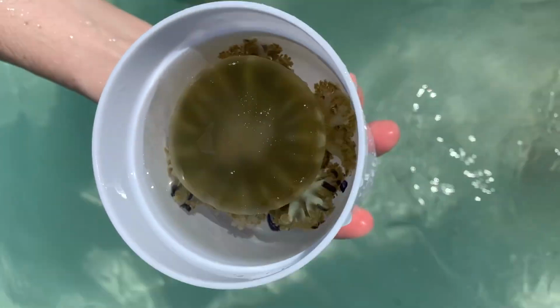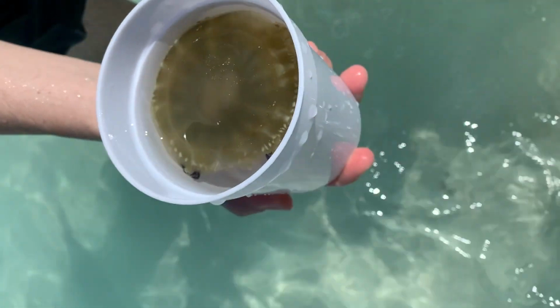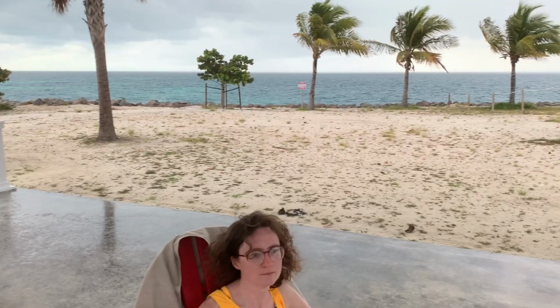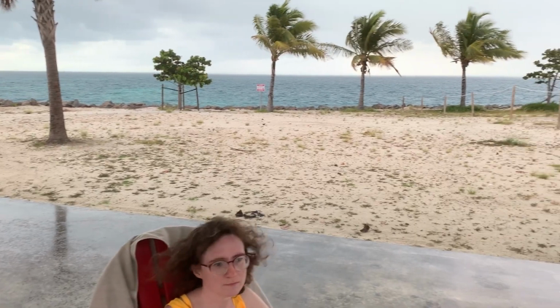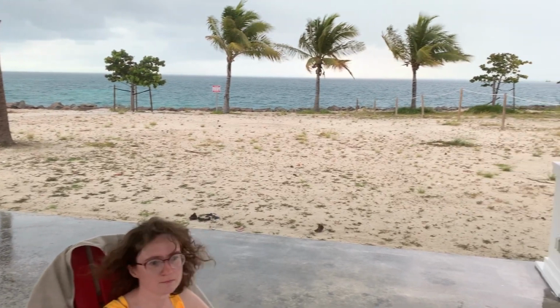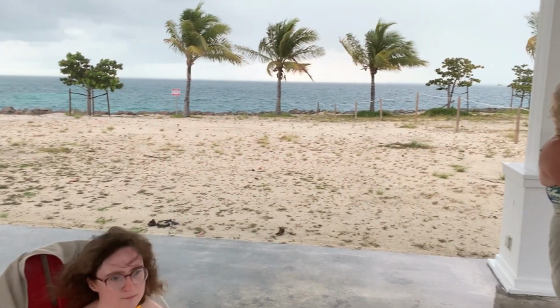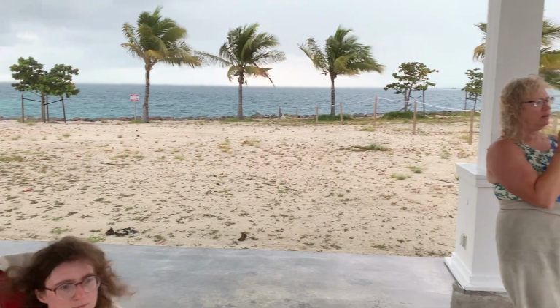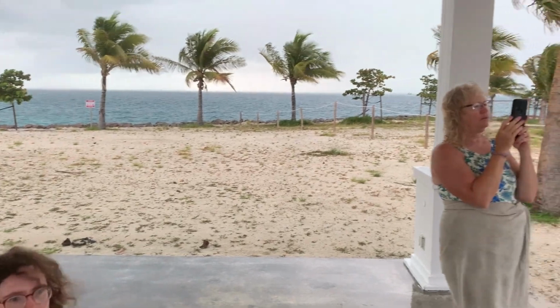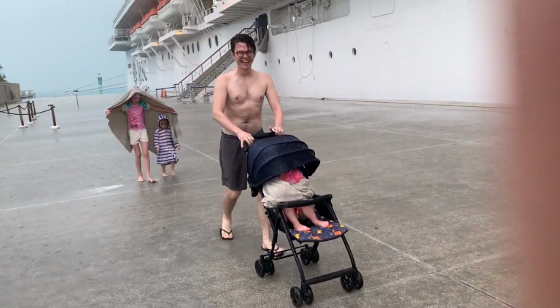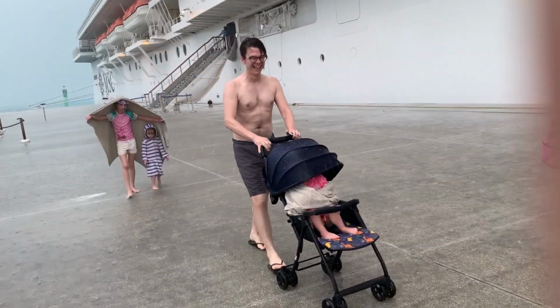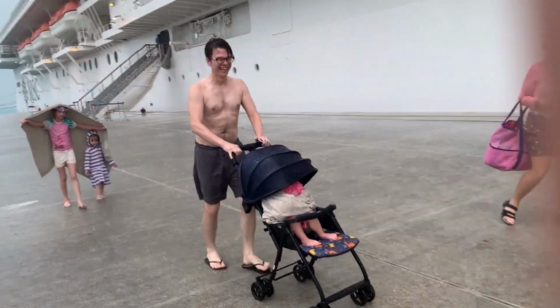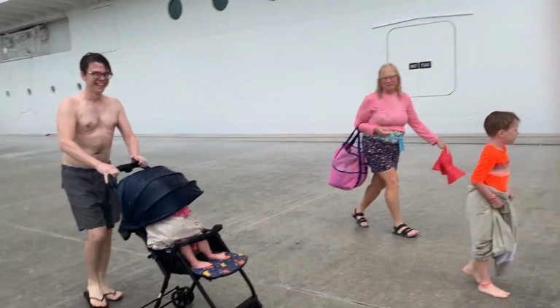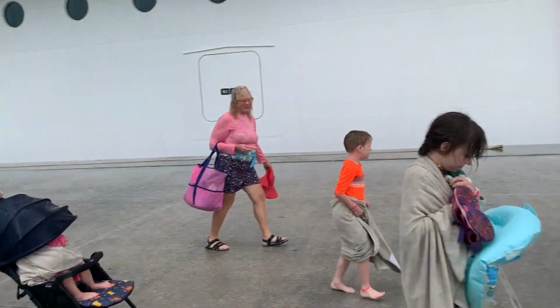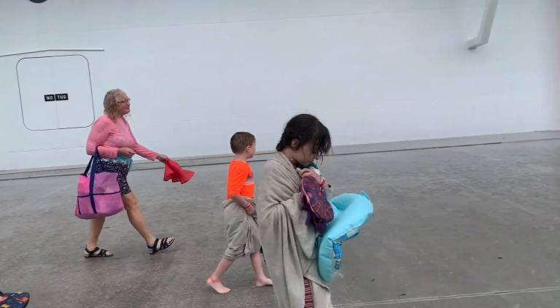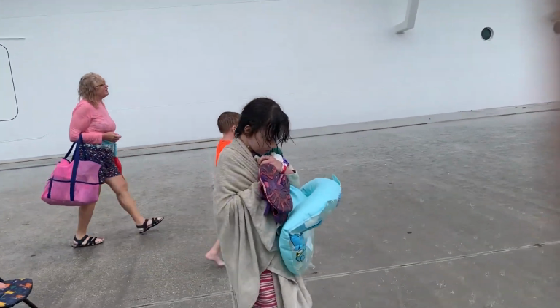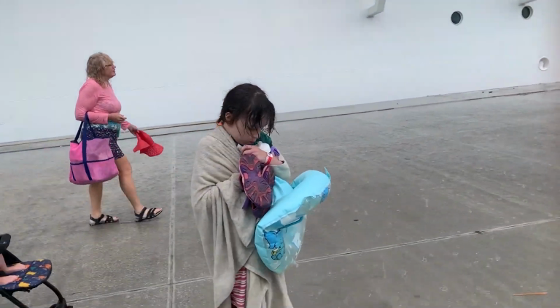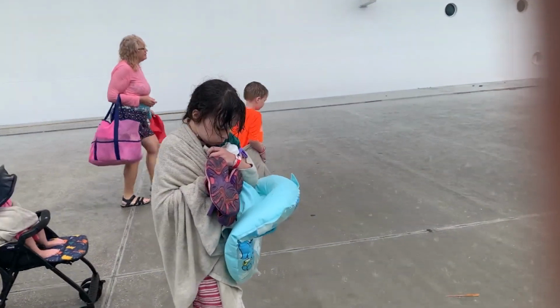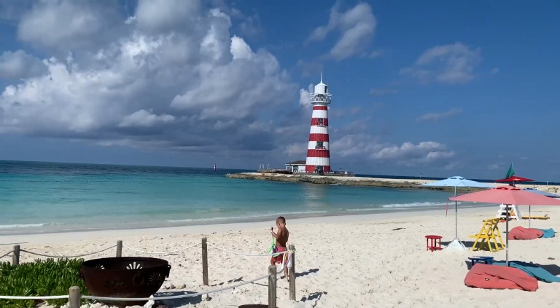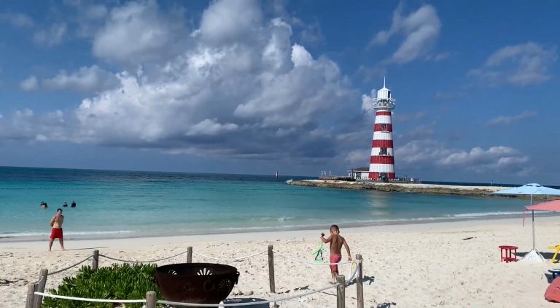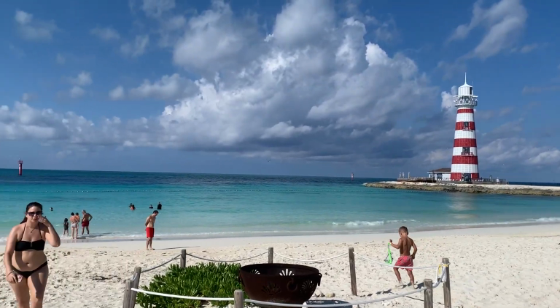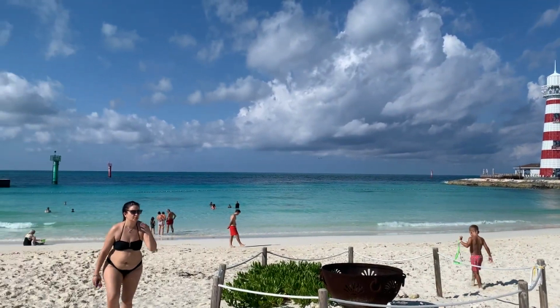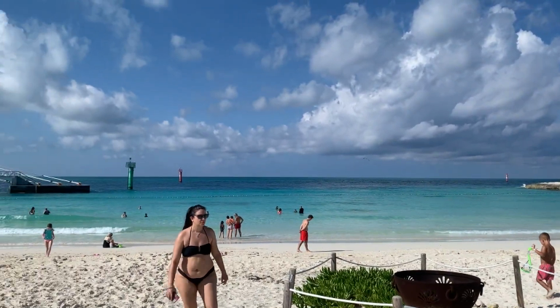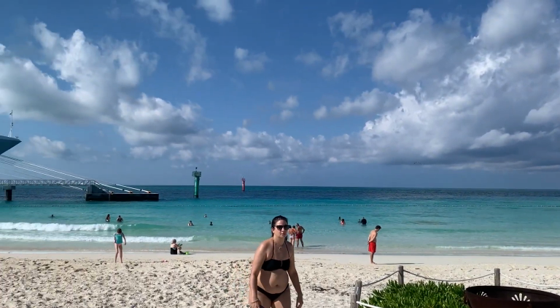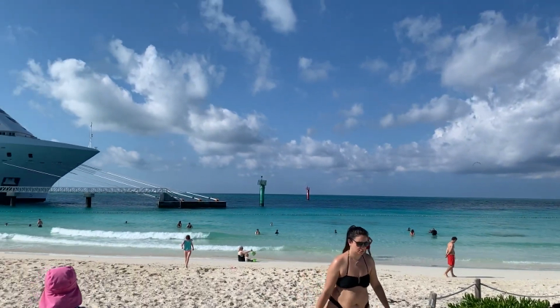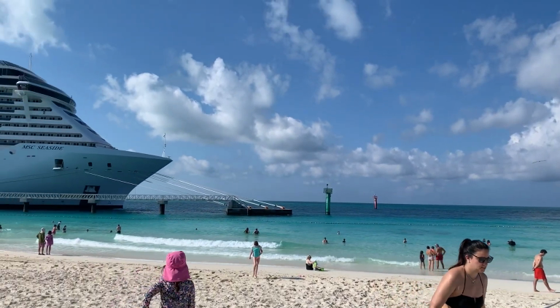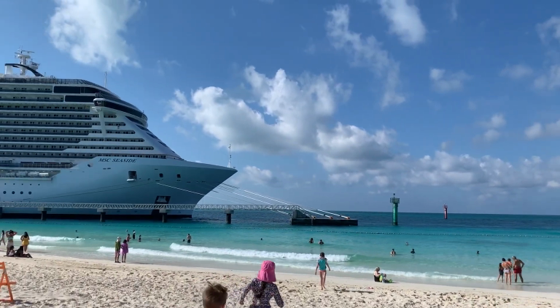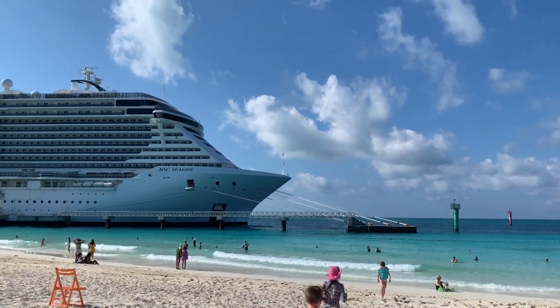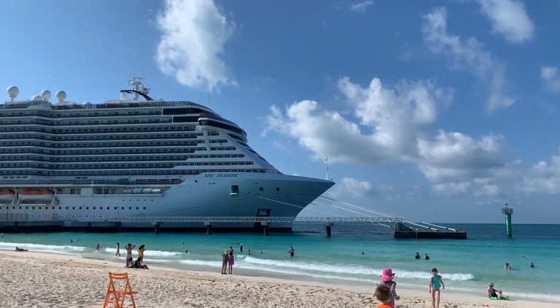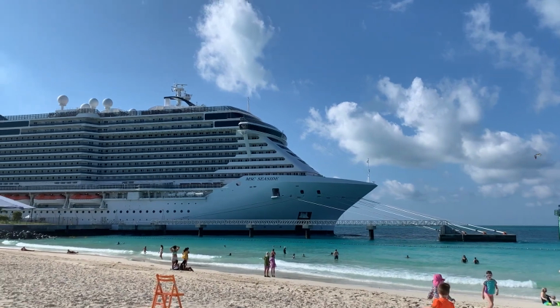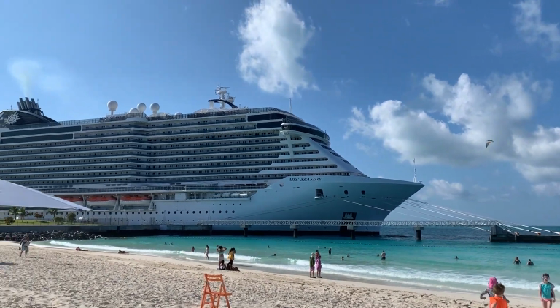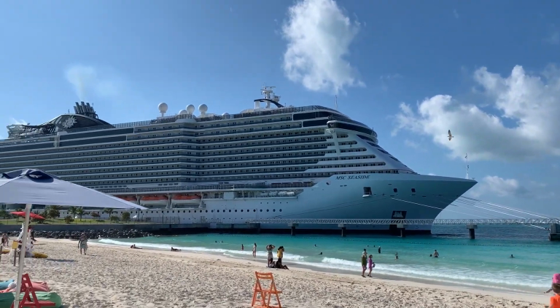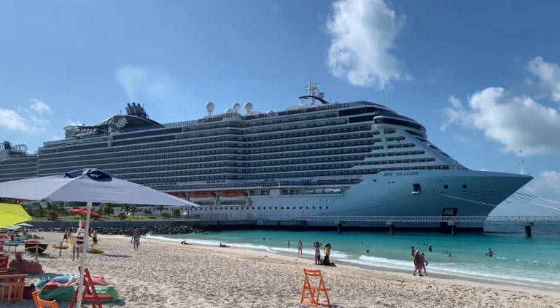While our first visit to Ocean Key was met with an unexpected rainfall, it didn't dampen our spirits. We knew that we'd have a second day to come again on the back-to-back cruises, and when we returned, it was perfect — sunny beaches the whole time. The island's beauty persisted, and we loved the cozy beach huts and strolled through the charming shops.